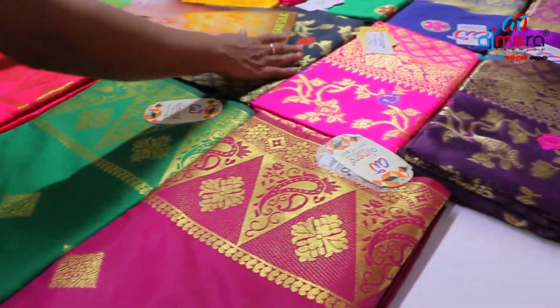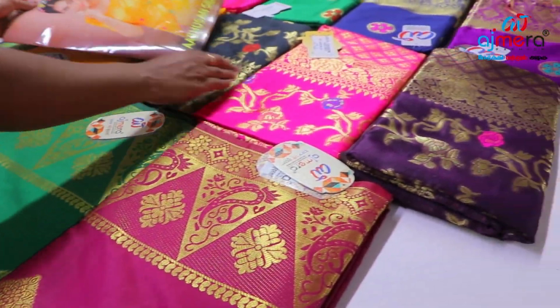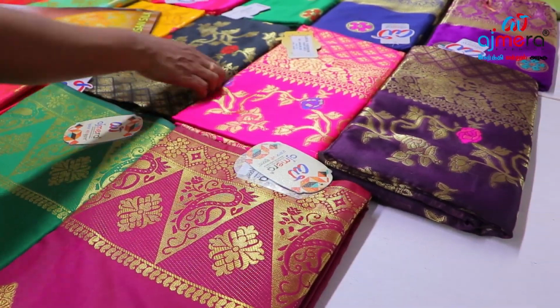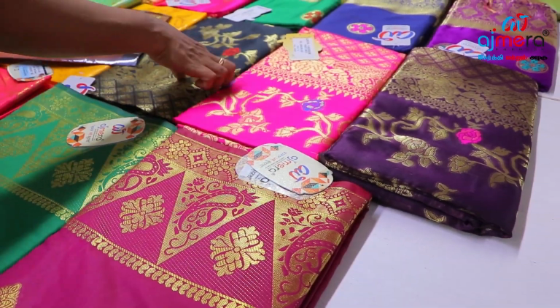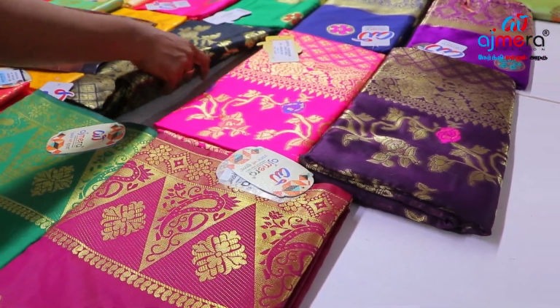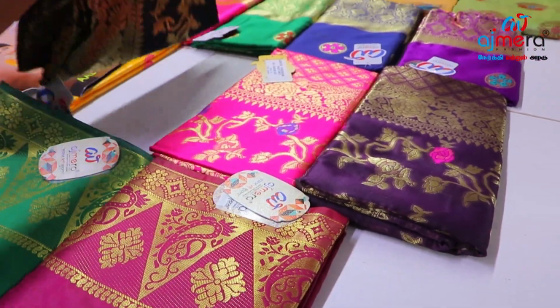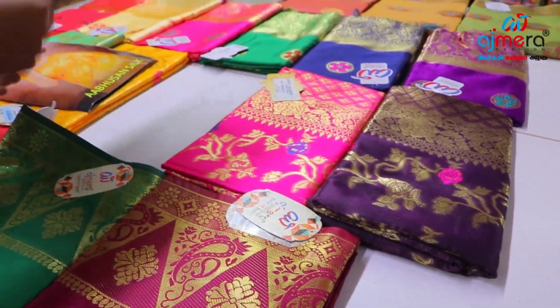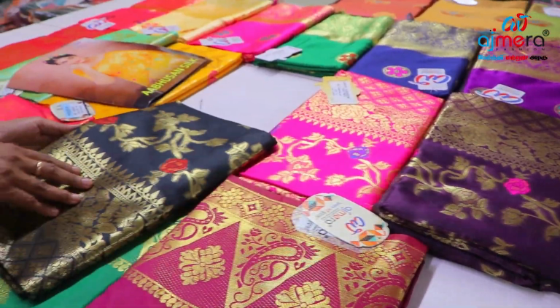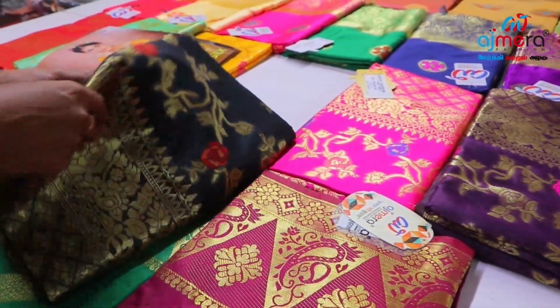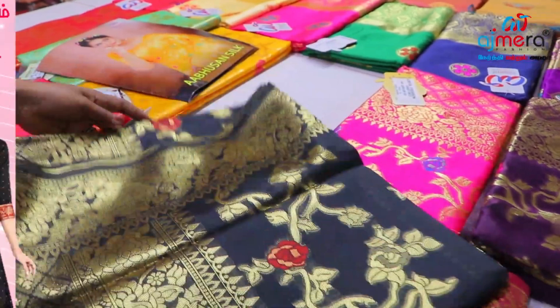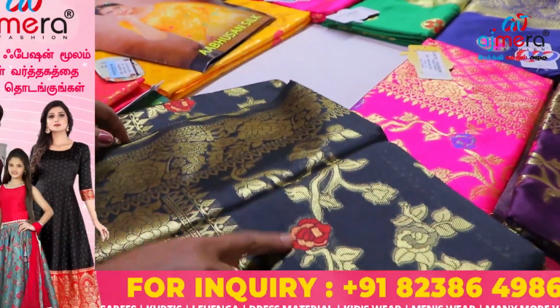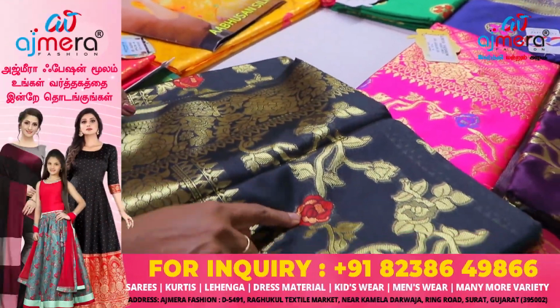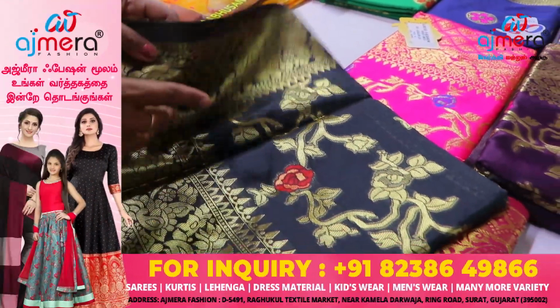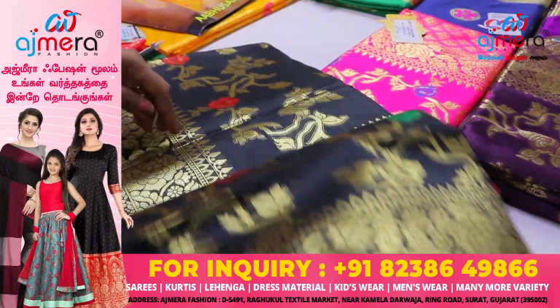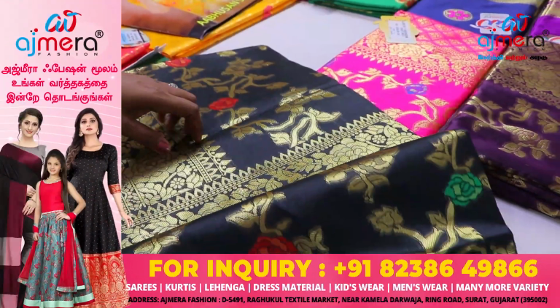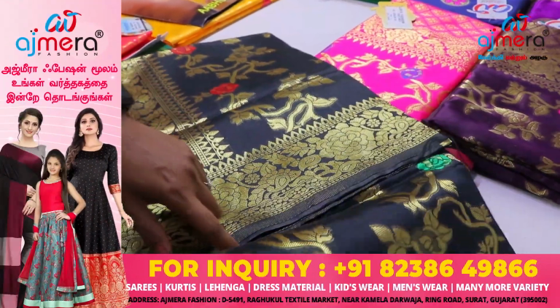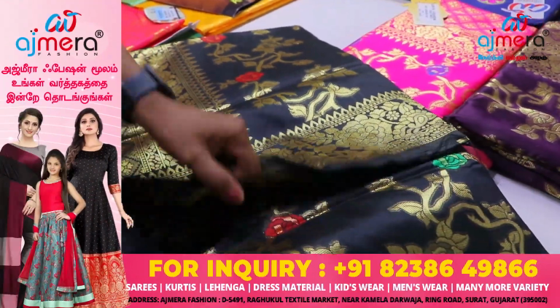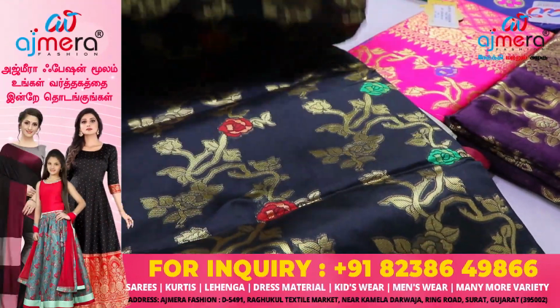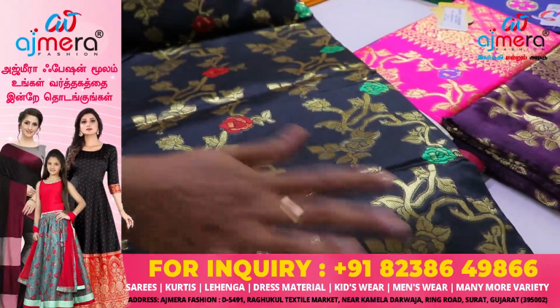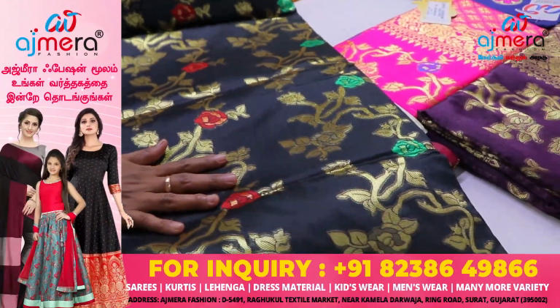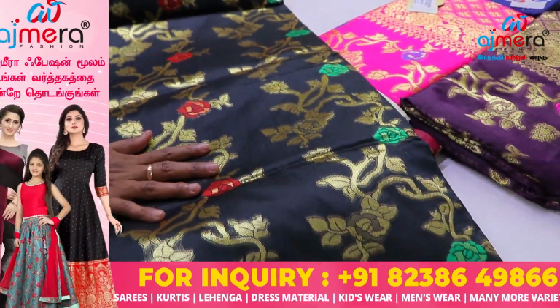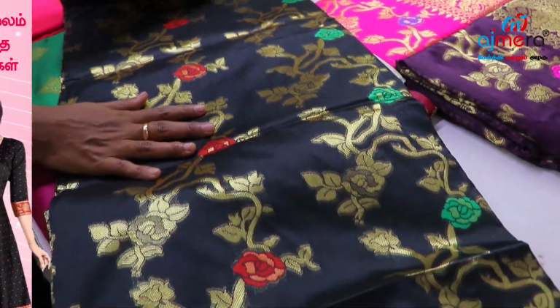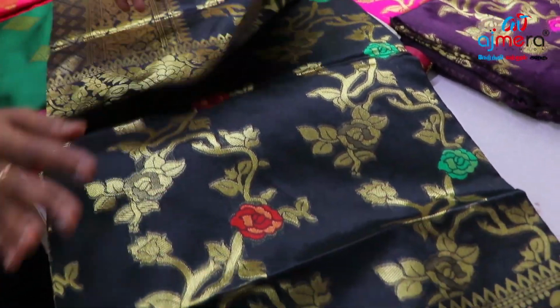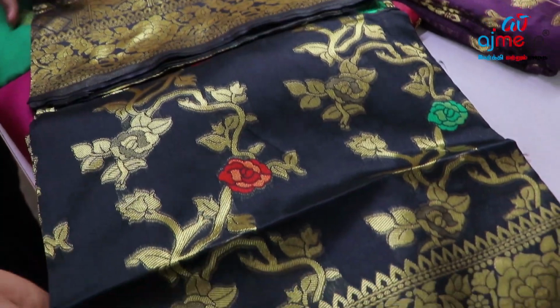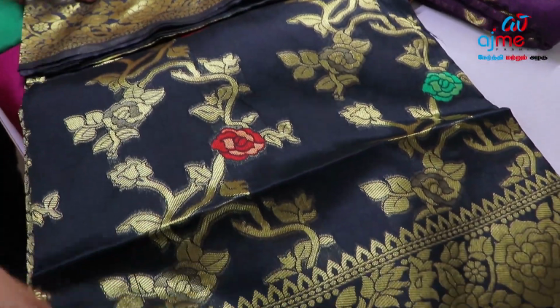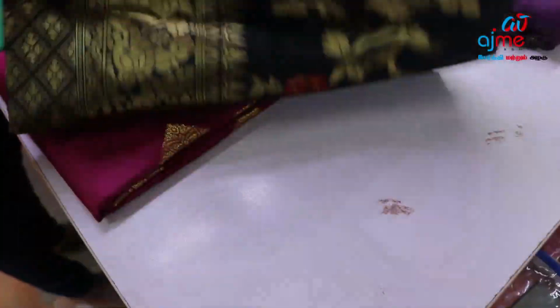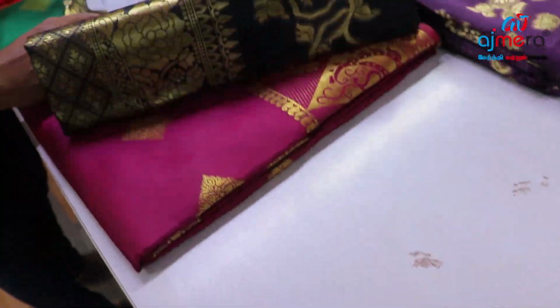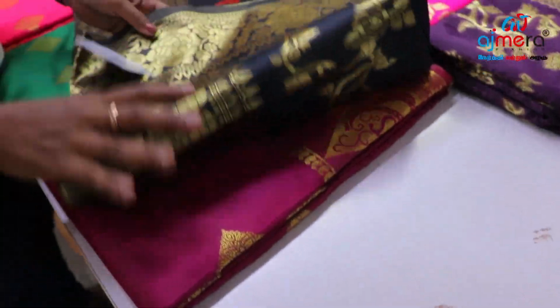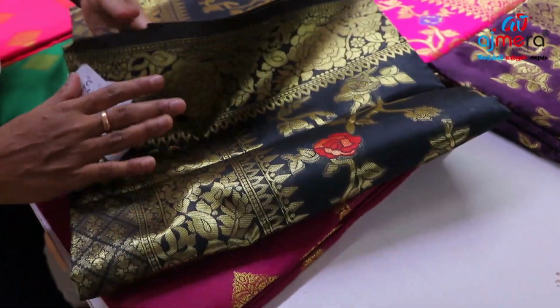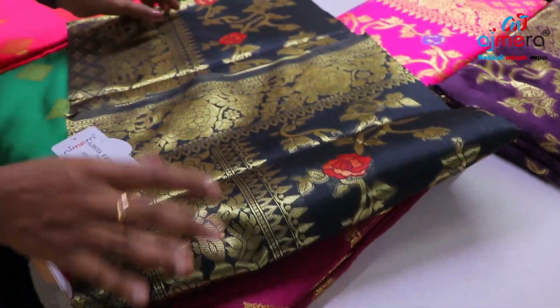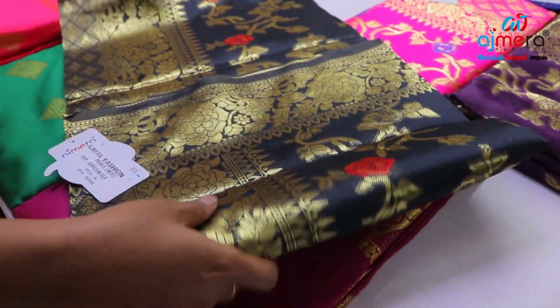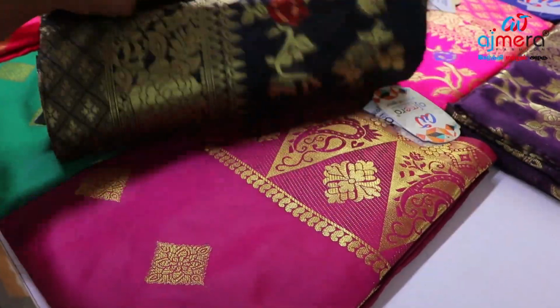Arbushan Silk — using black and dark red color. This is a dark red color with rose floral design. This is a jerry weaving work, very soft silk.